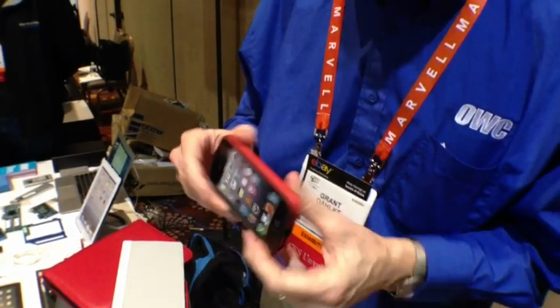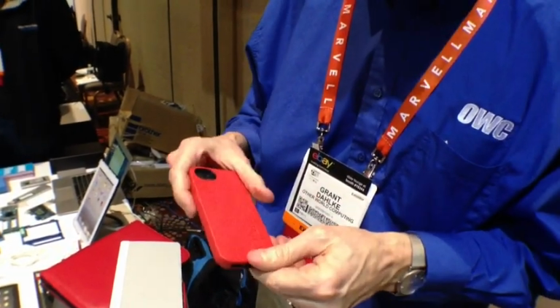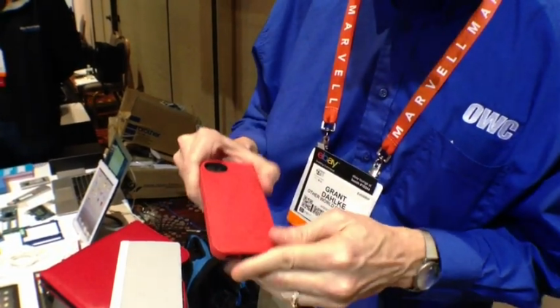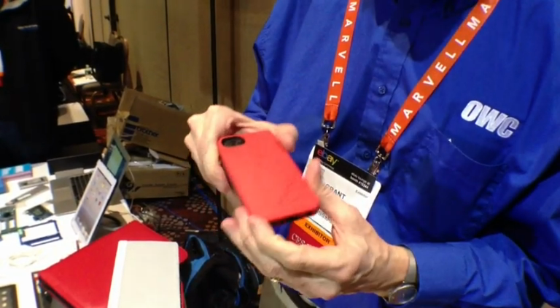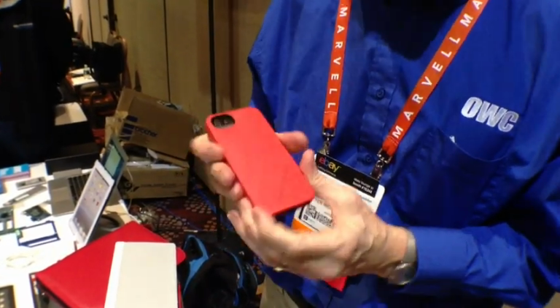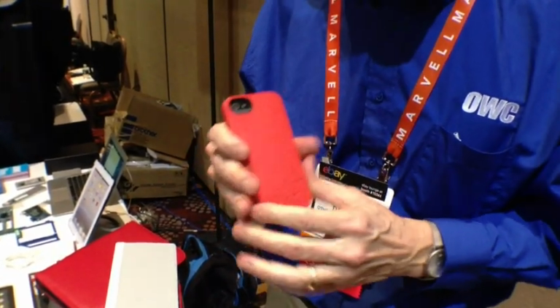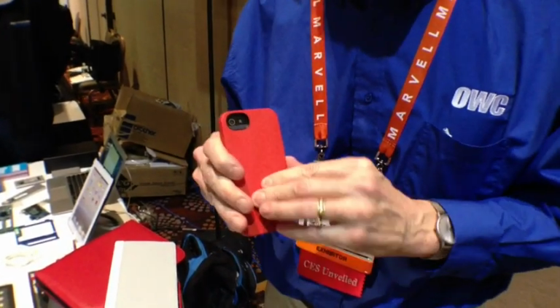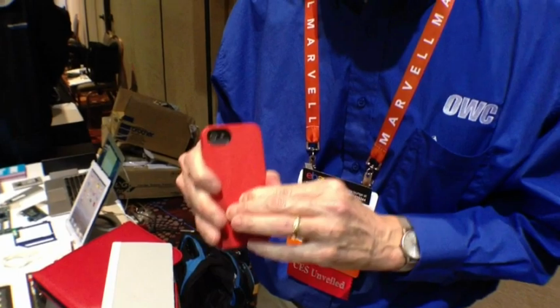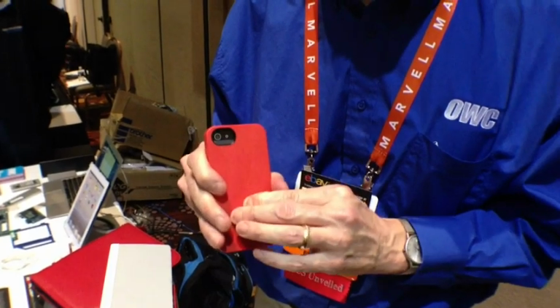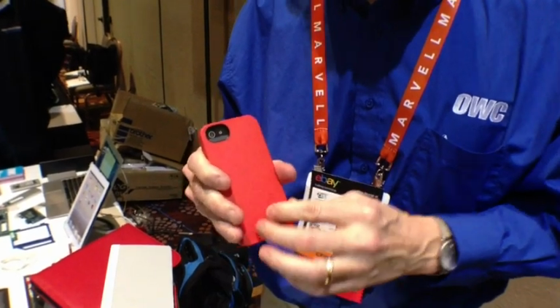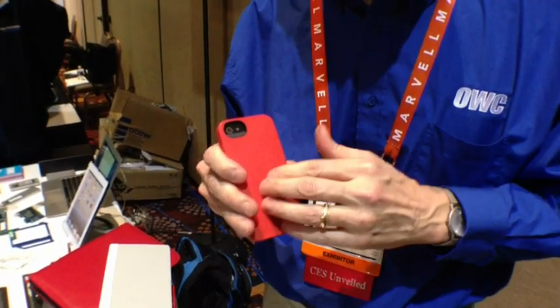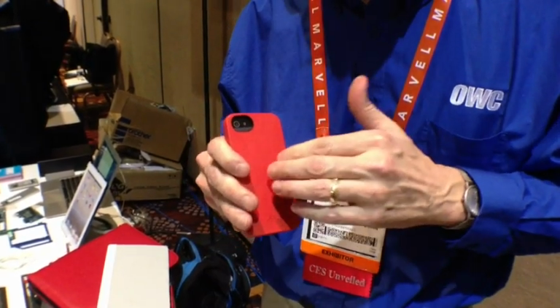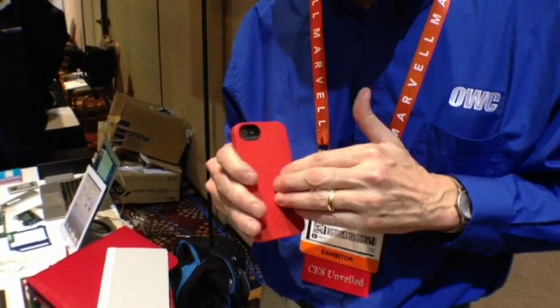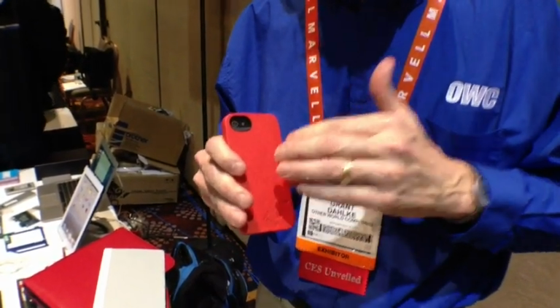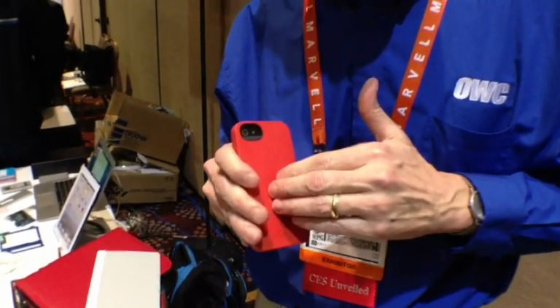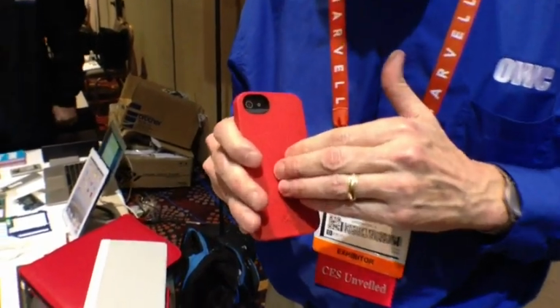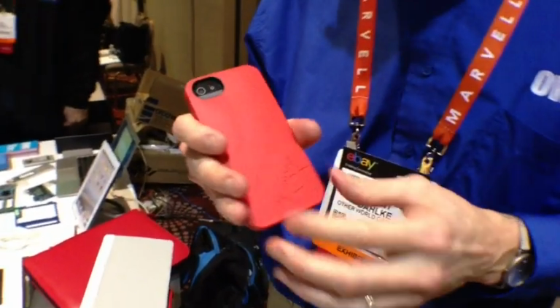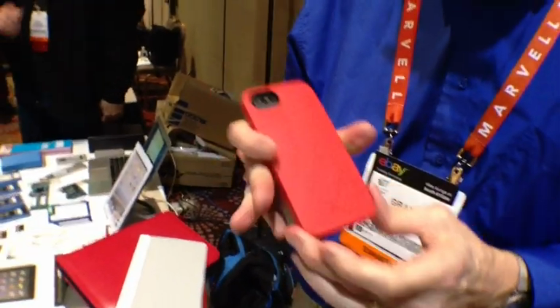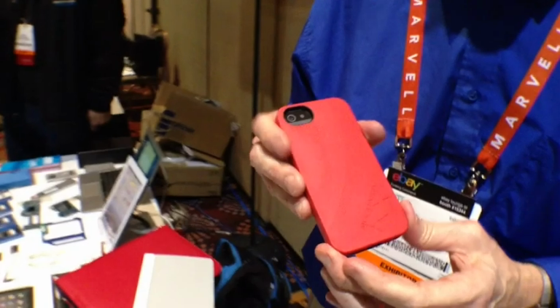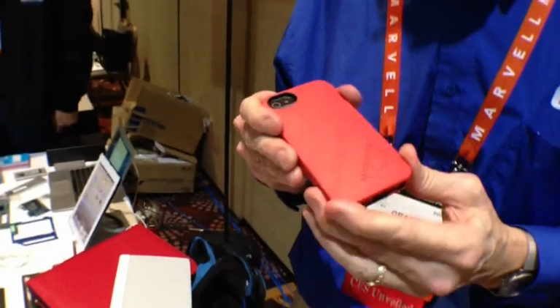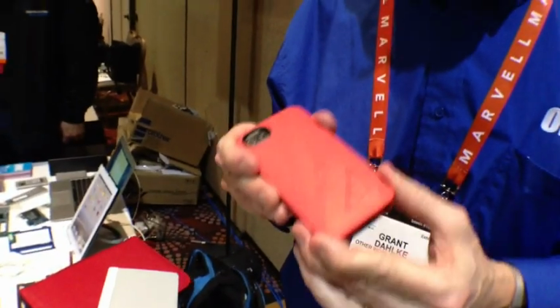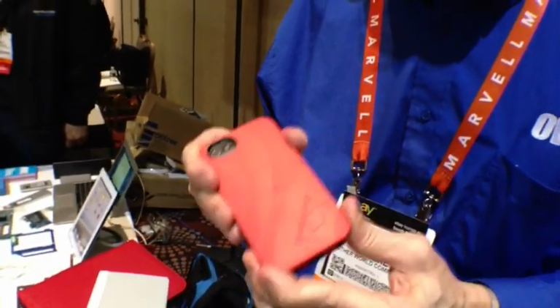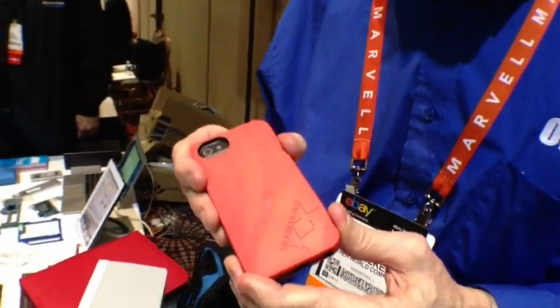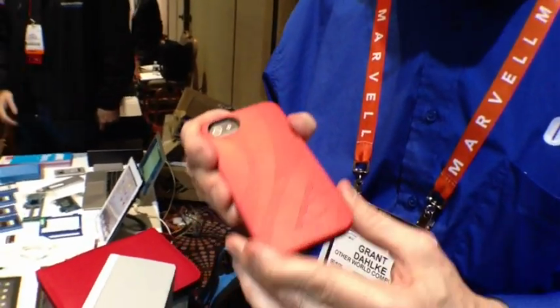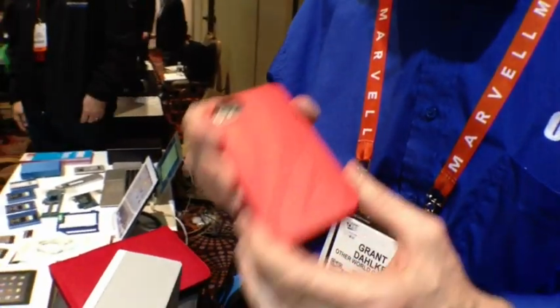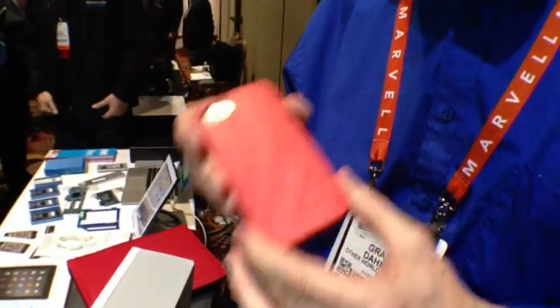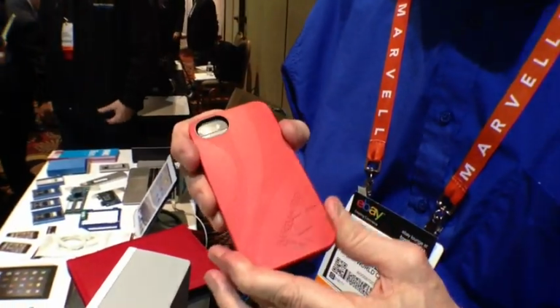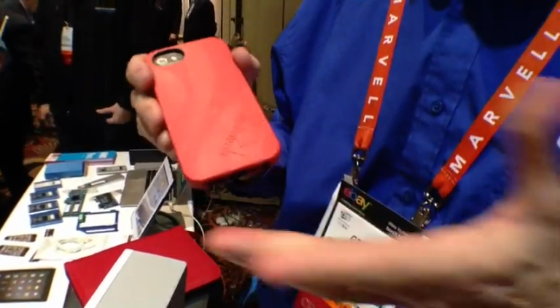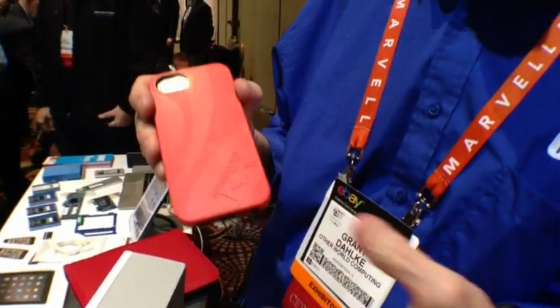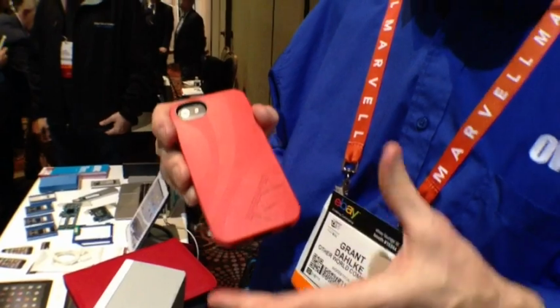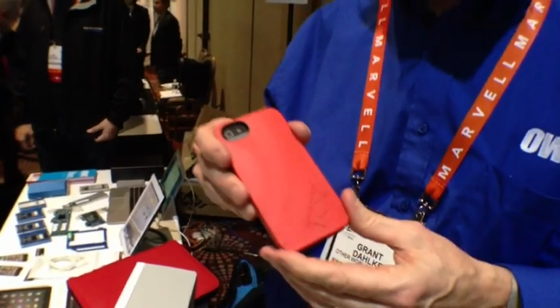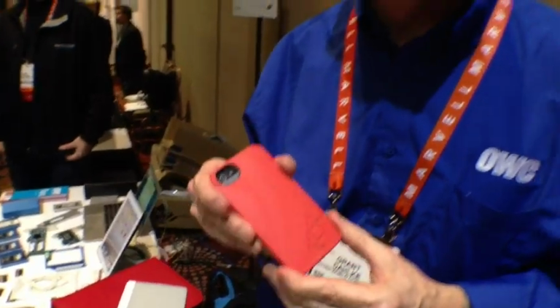The NuGuard KX is made with a hyper-advanced absorbing gel. It actually absorbs and deflects impacts, and what we did was we had this Quanta Lab certified to pass the mil-spec drop test, and the mil-spec drop test is from four feet.